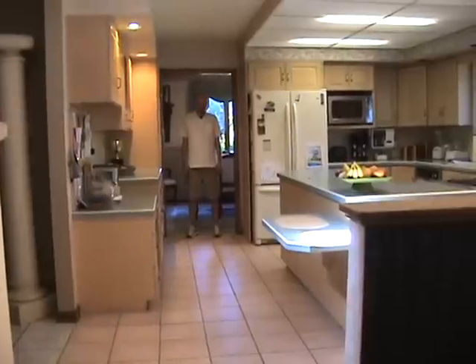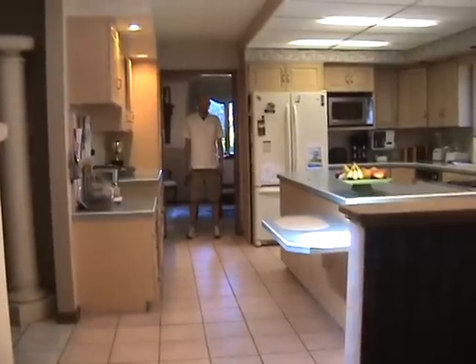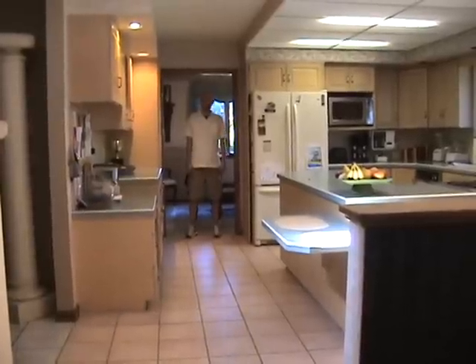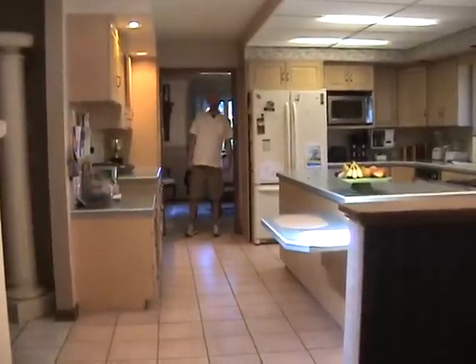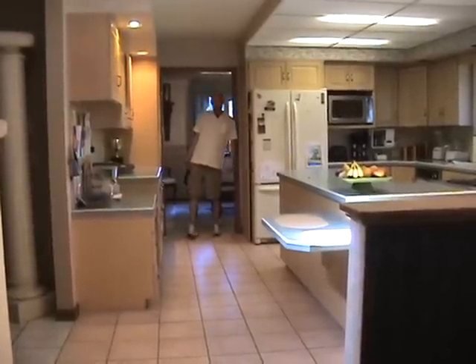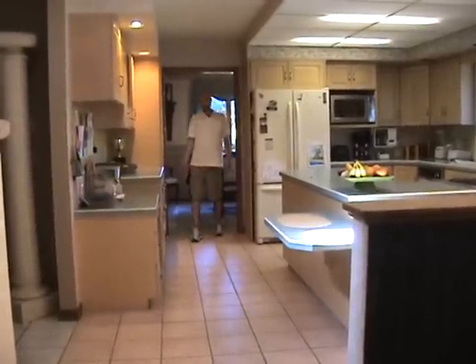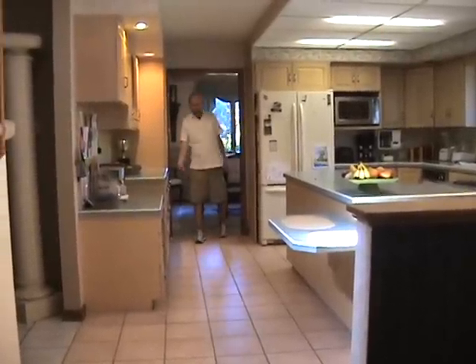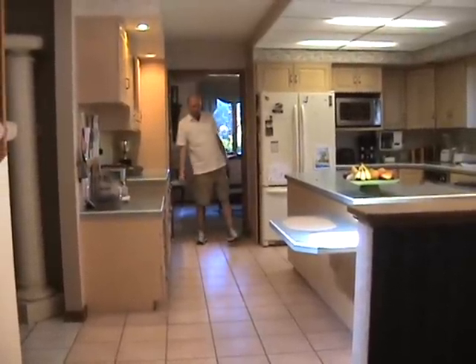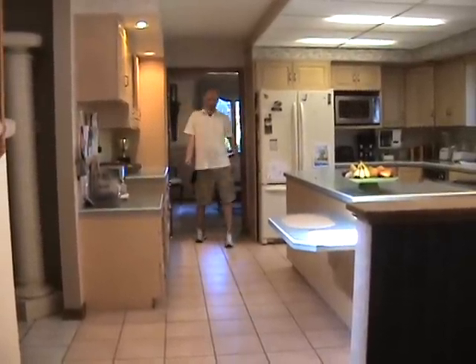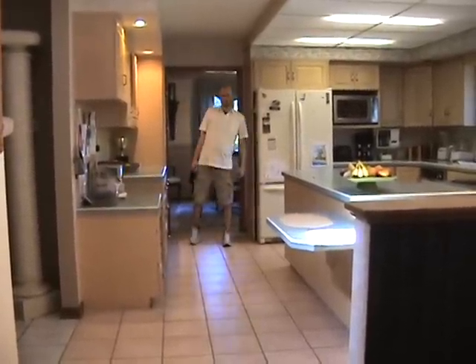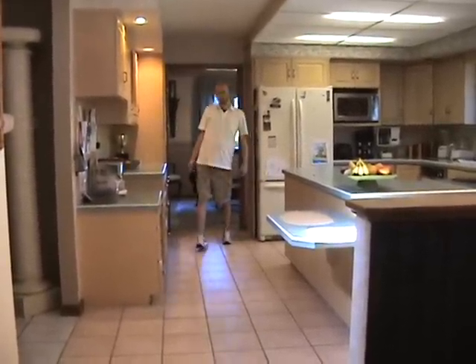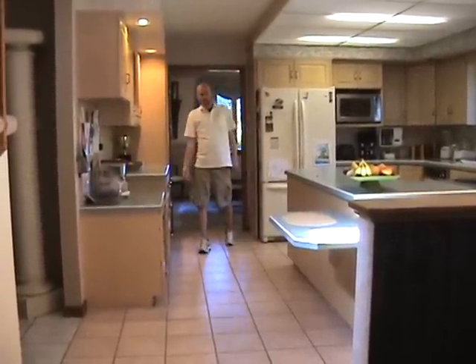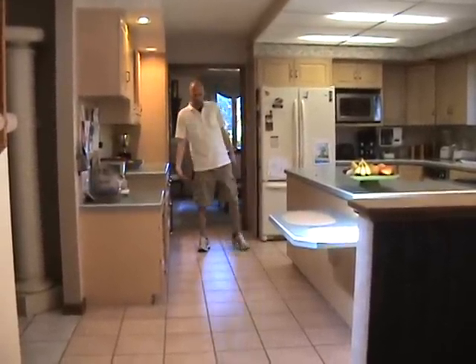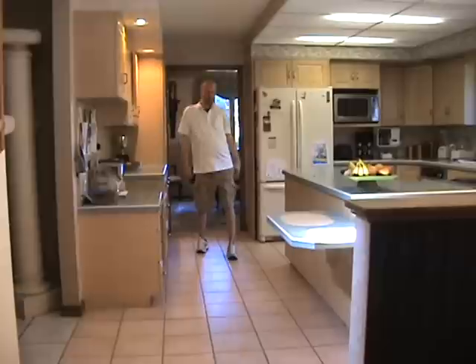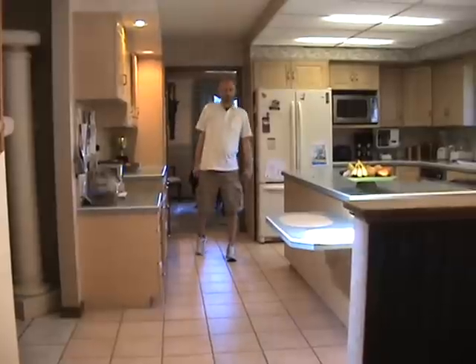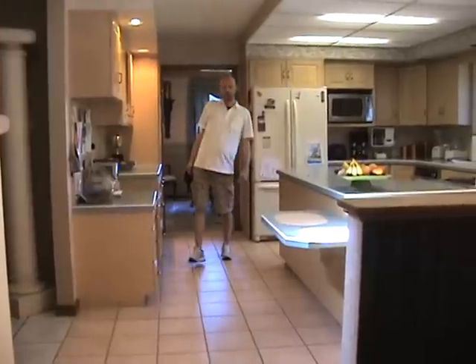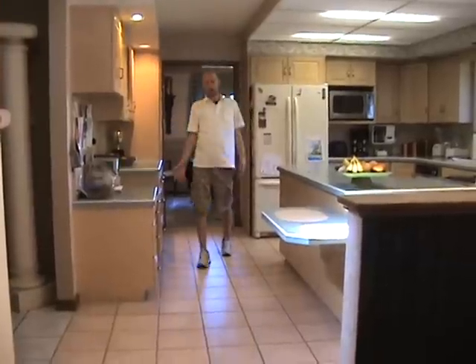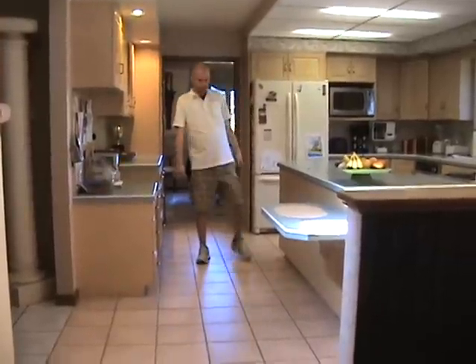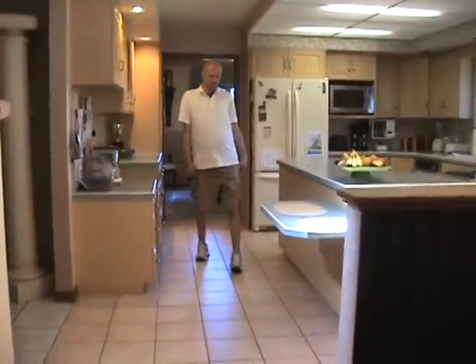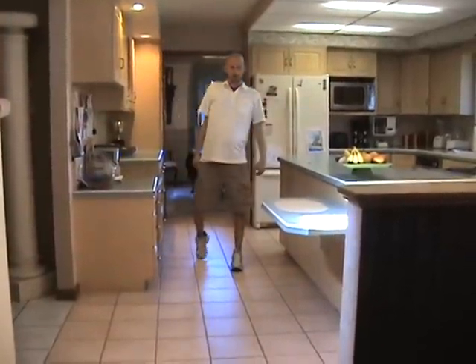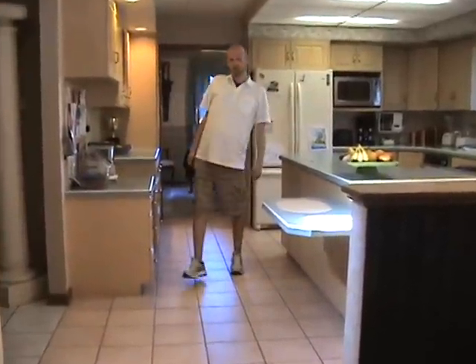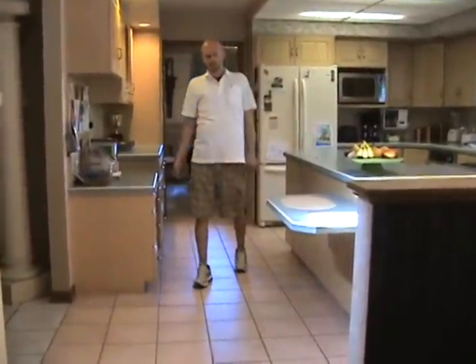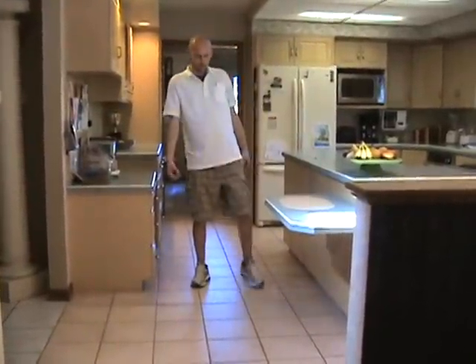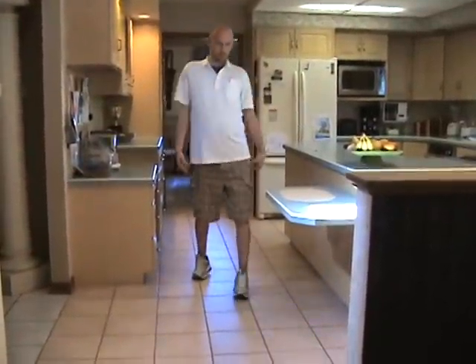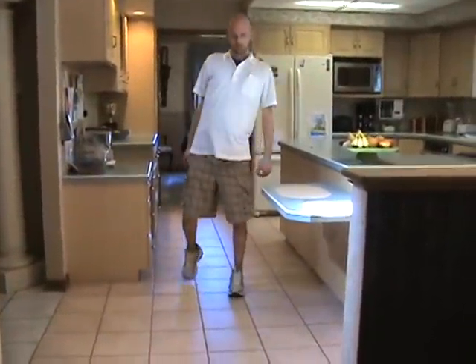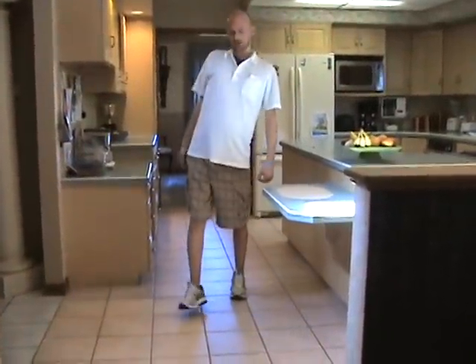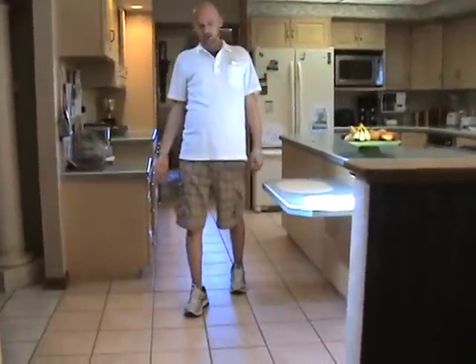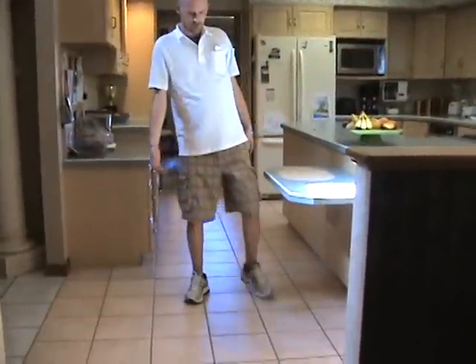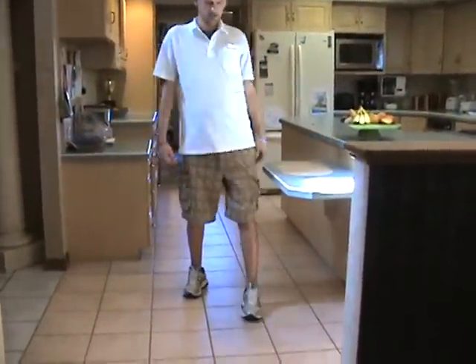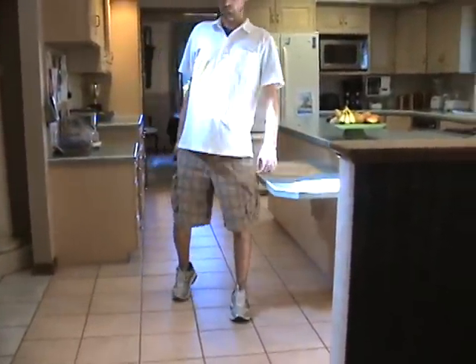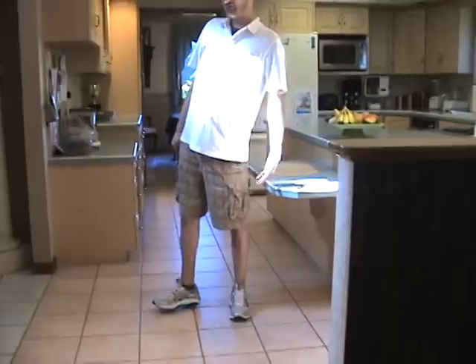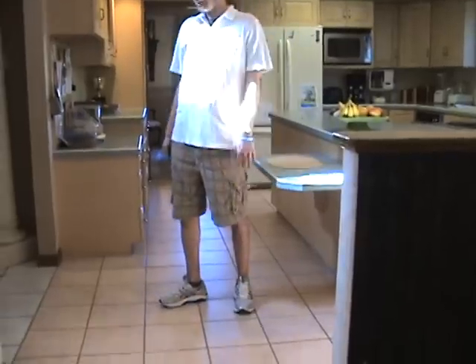What I want to do is just walk back and forth a few times like I do every year, just to kind of show you my walking style. And what I've noticed from this year is some weakness compared to last year.